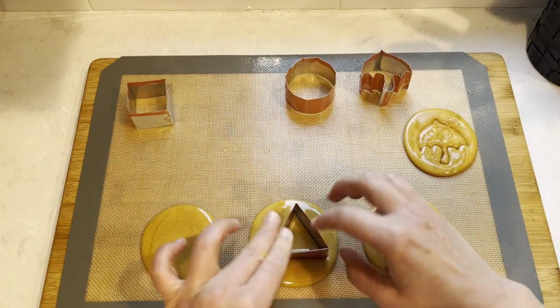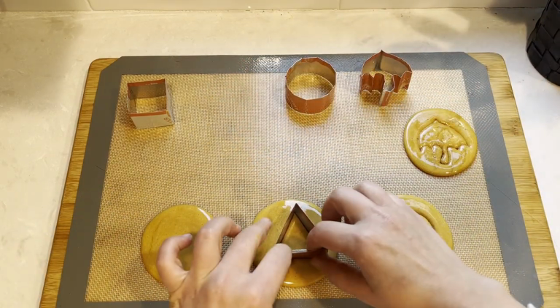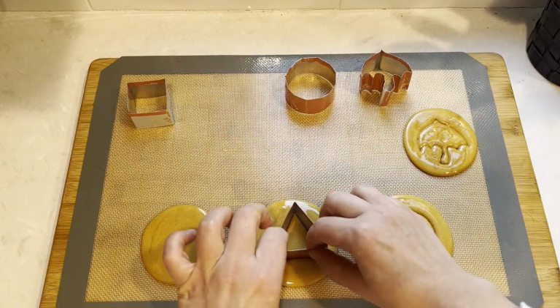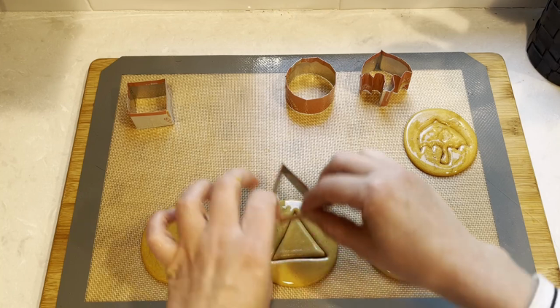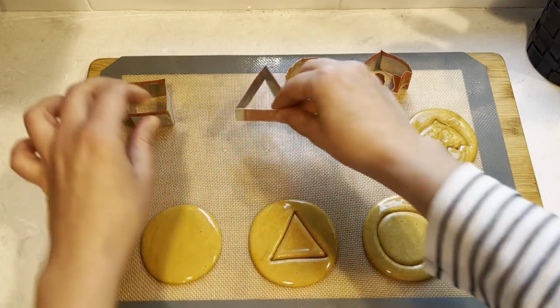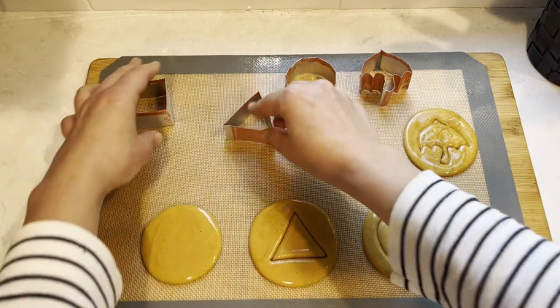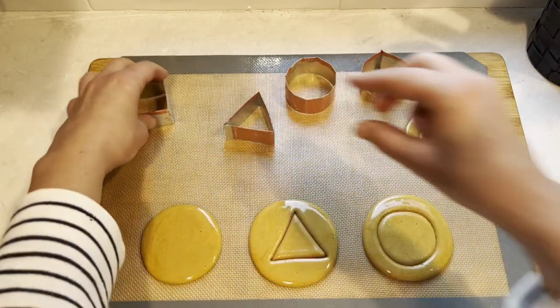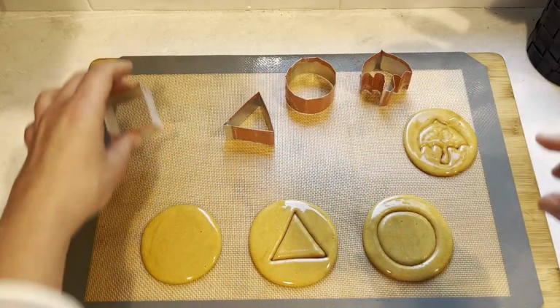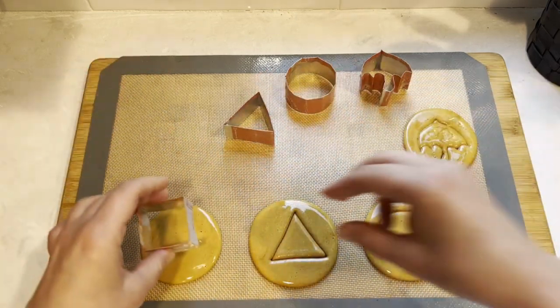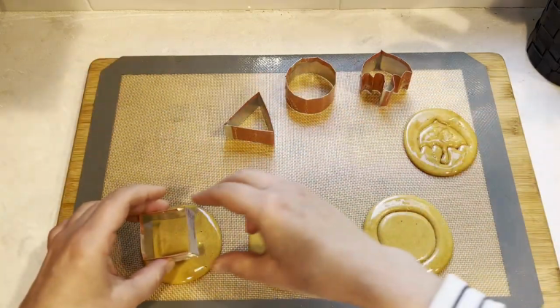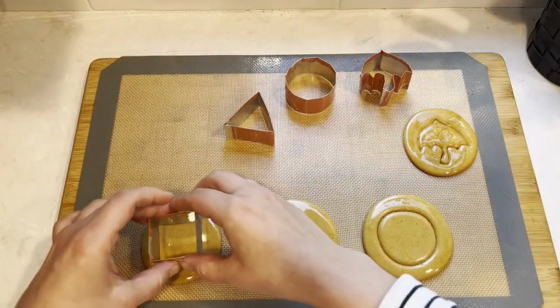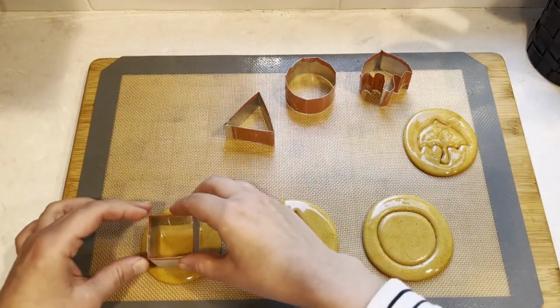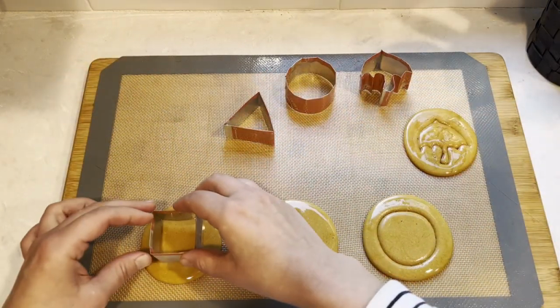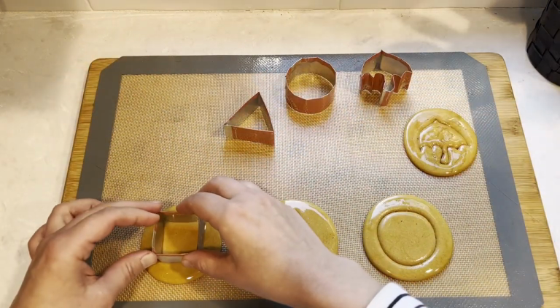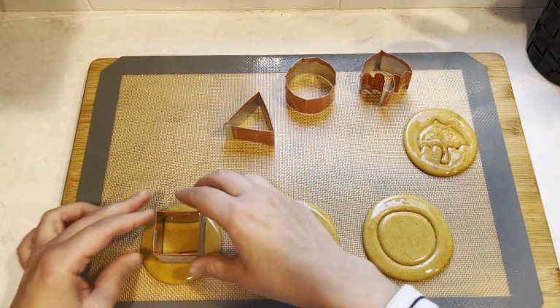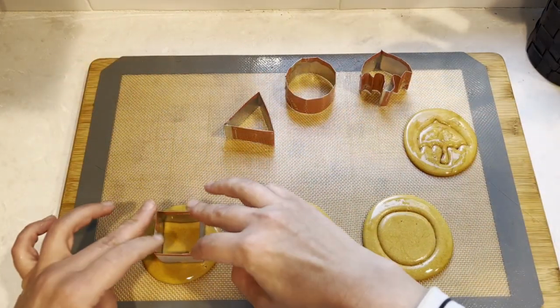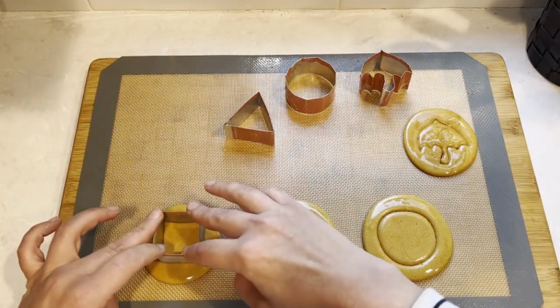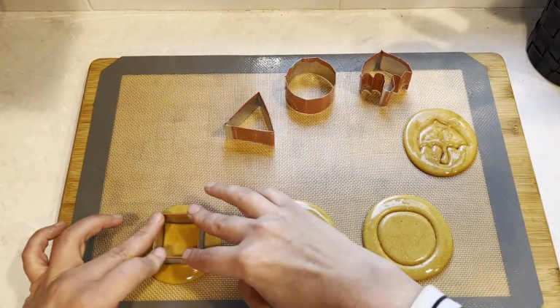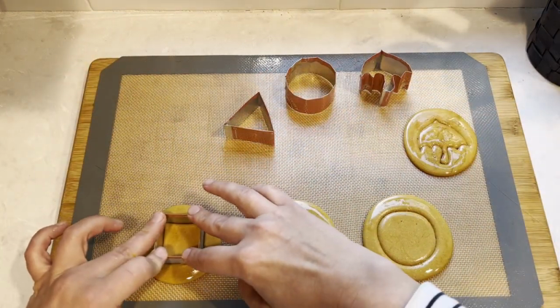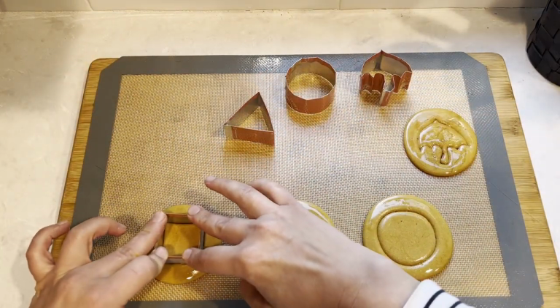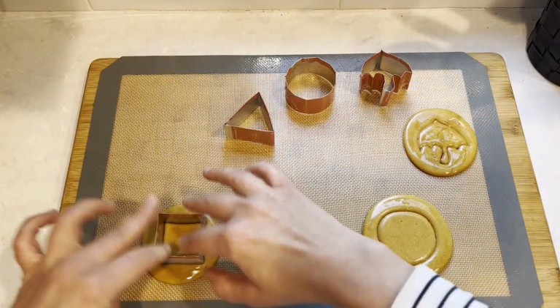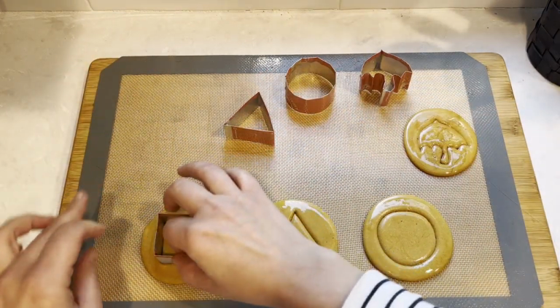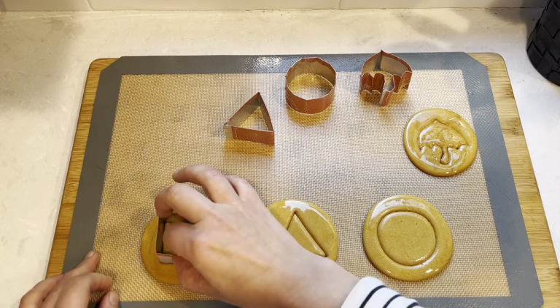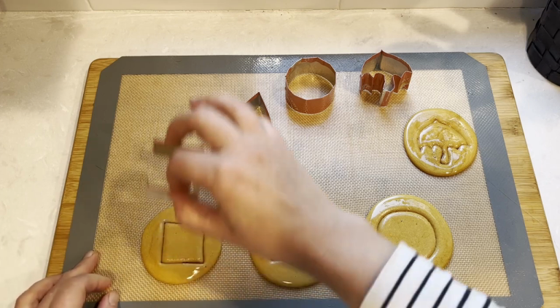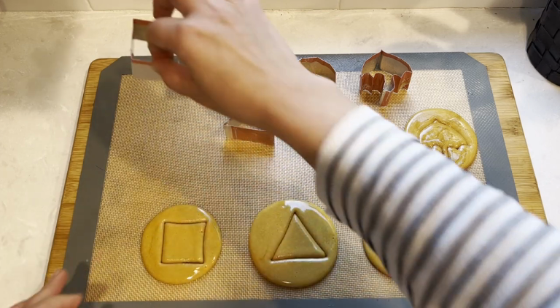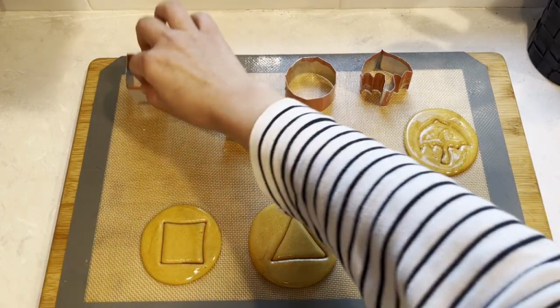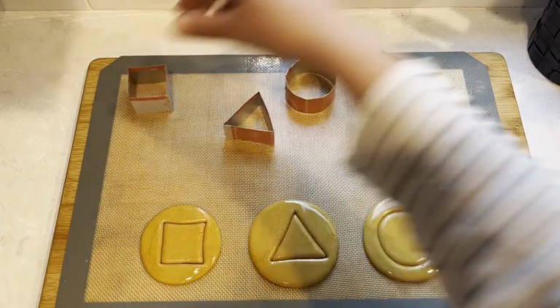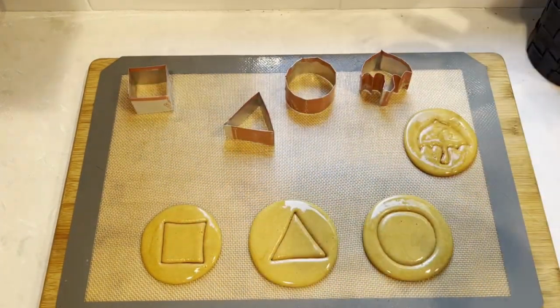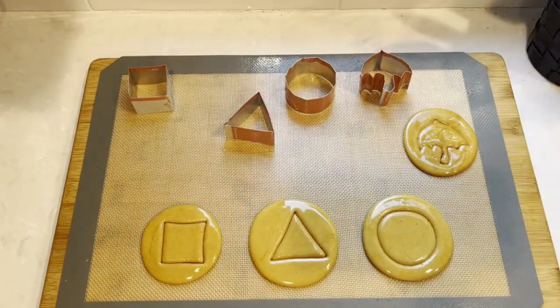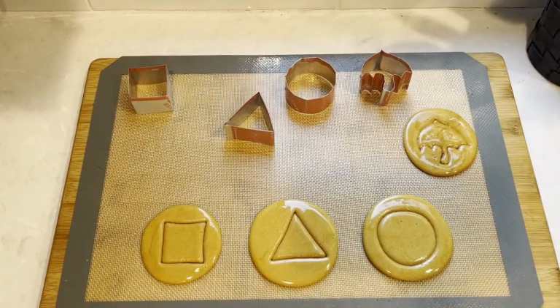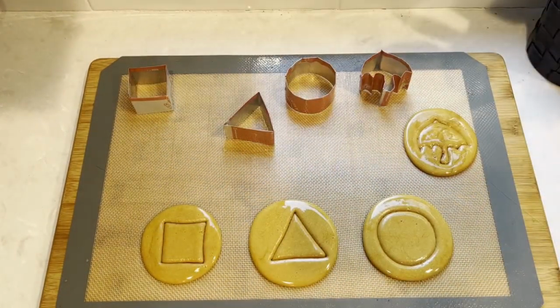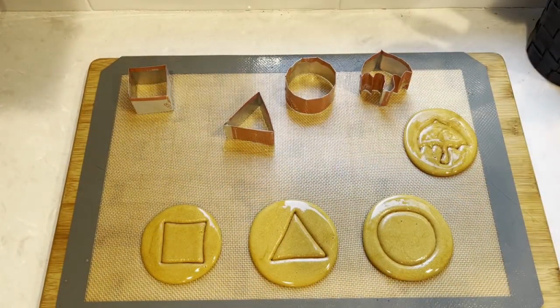And here you are — easy and fun cookies for you to play the squid game. Thank you so much for watching and let me know what you think about this recipe in the comments.